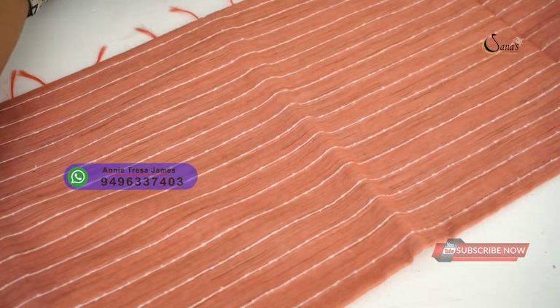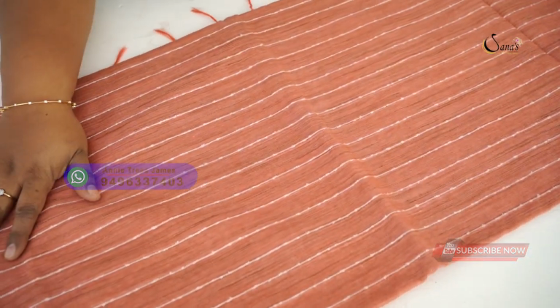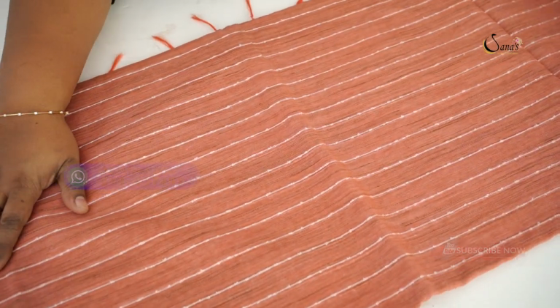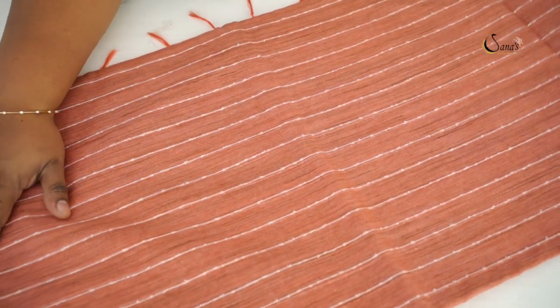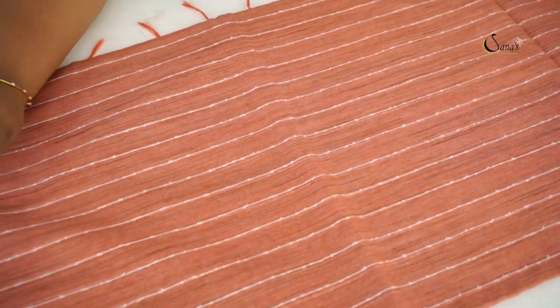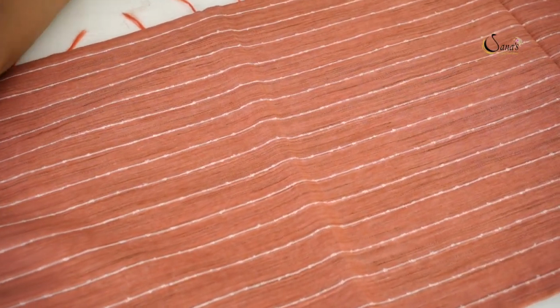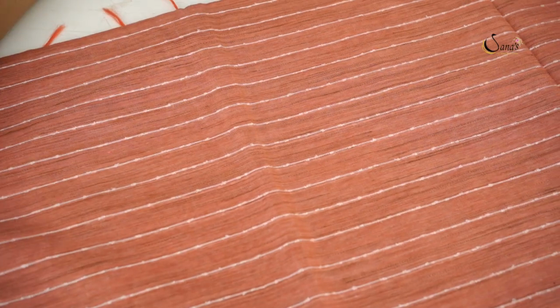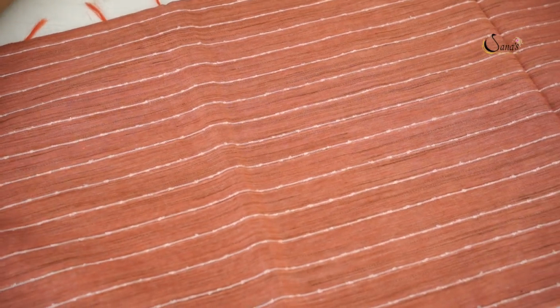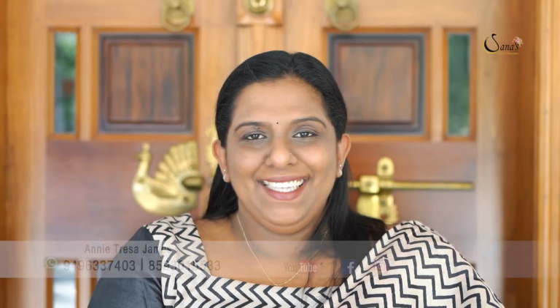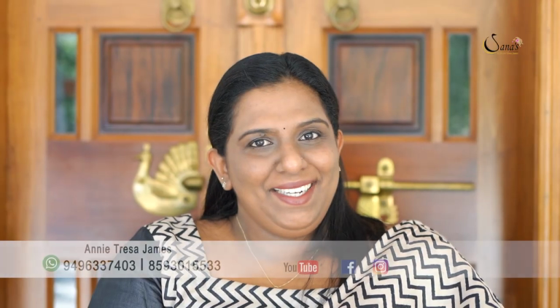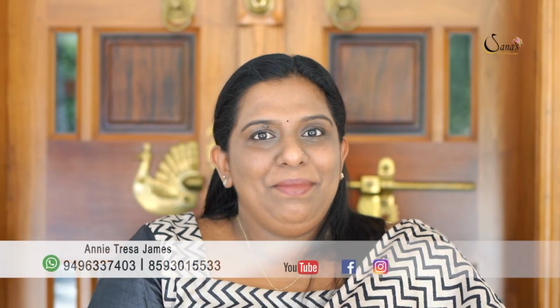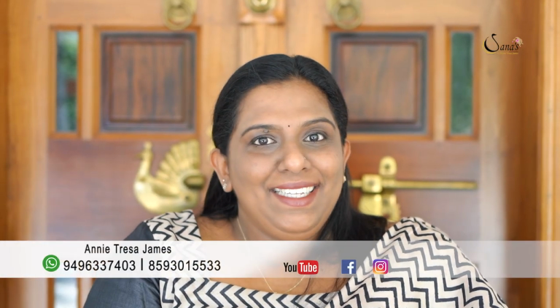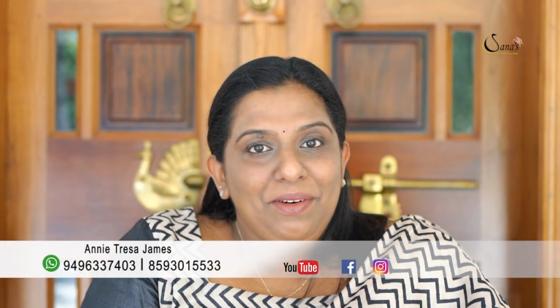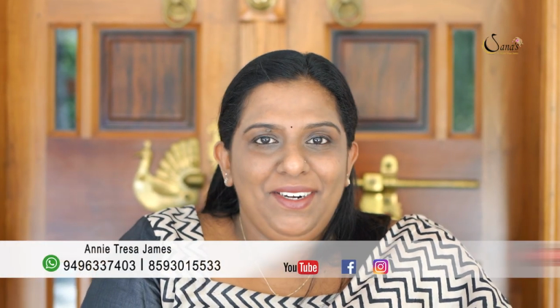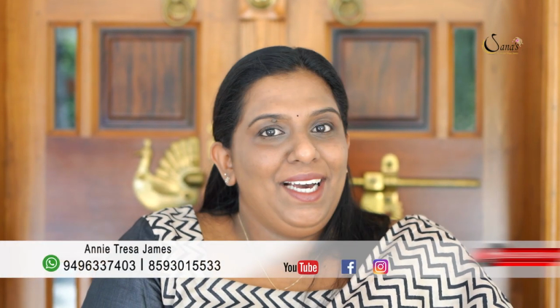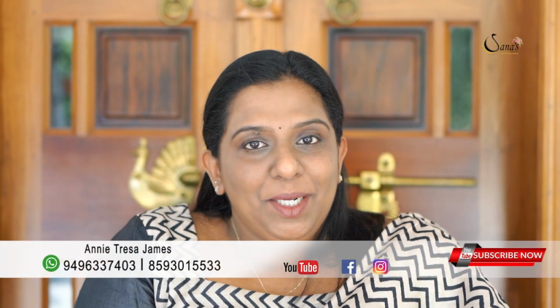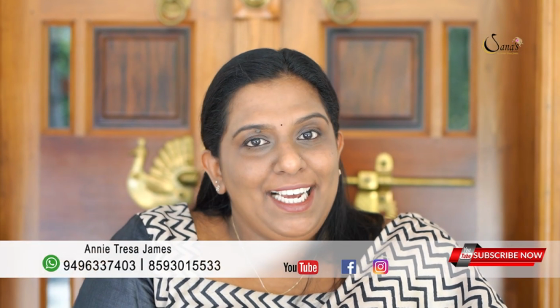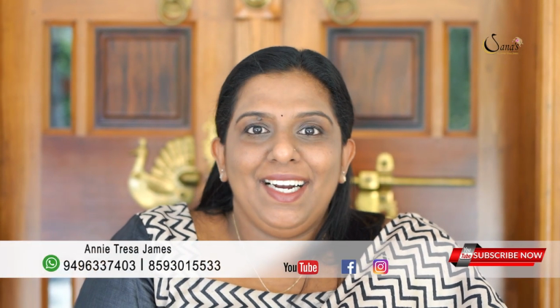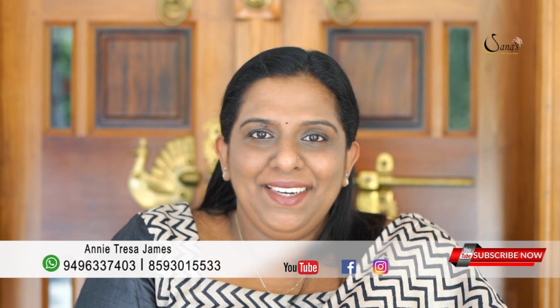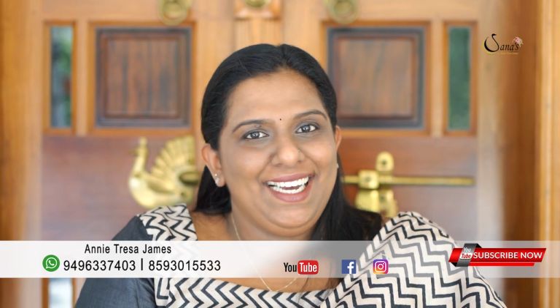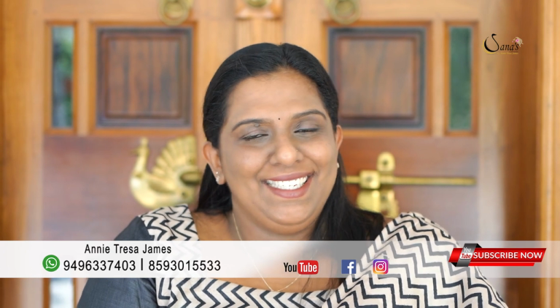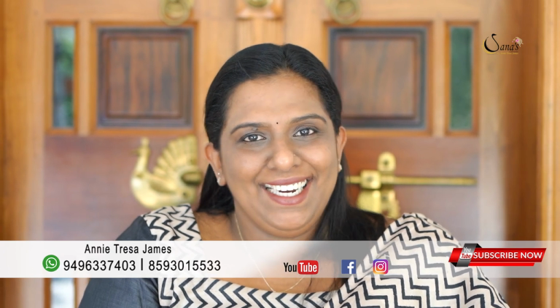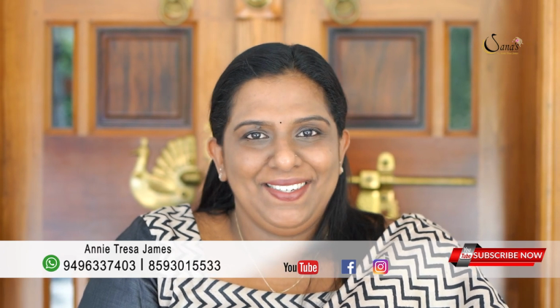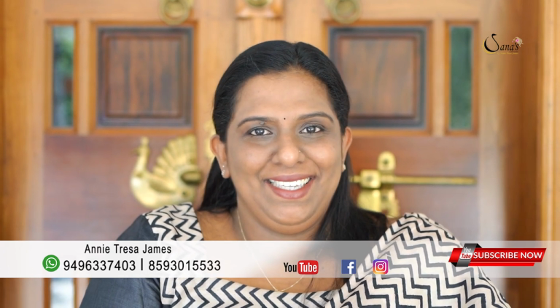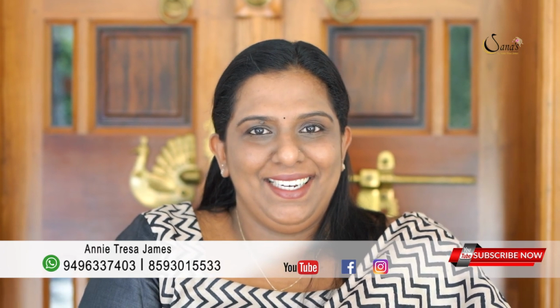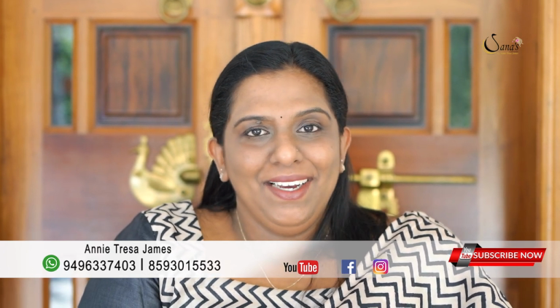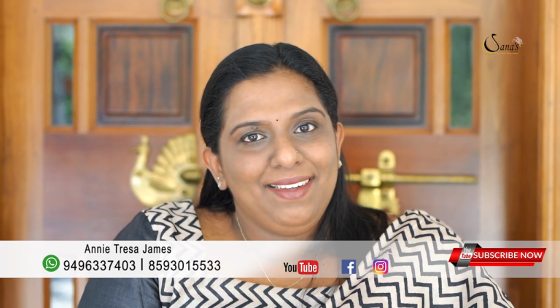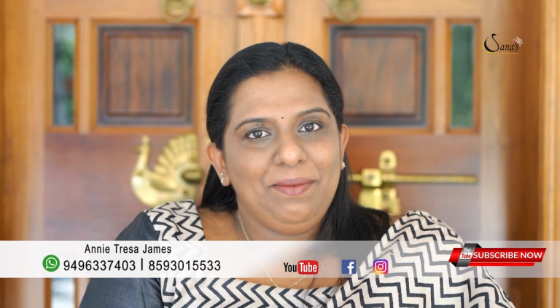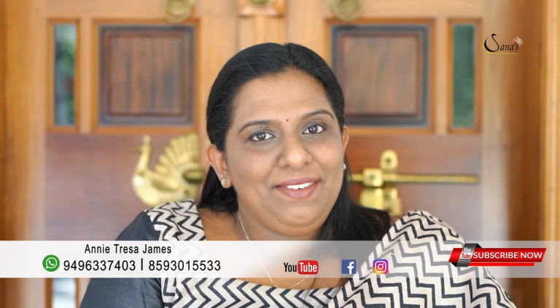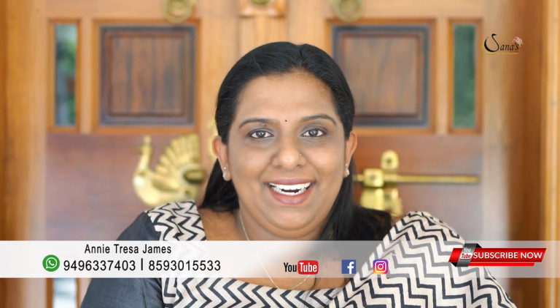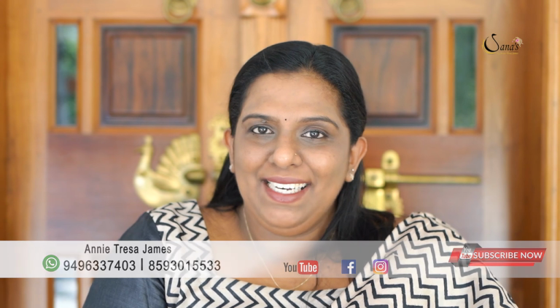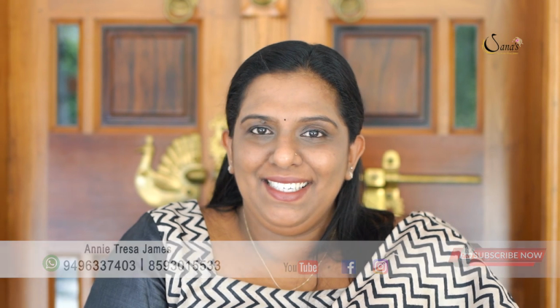These are the available shades. In this video, we have a beautiful, affordable range of daily sari collection. I will see you in the next video. Thanks for watching.